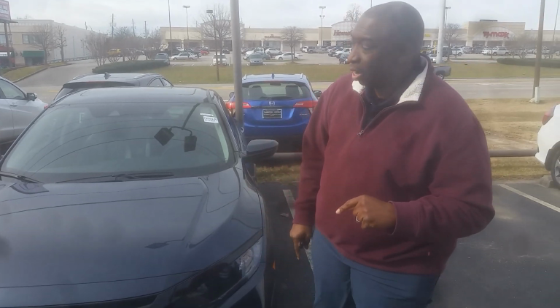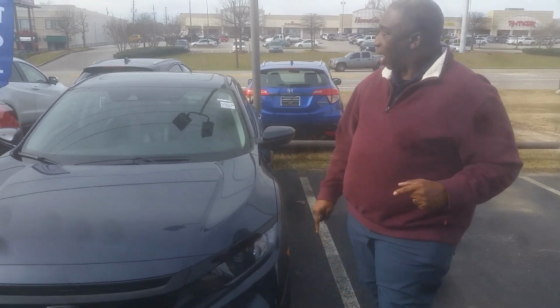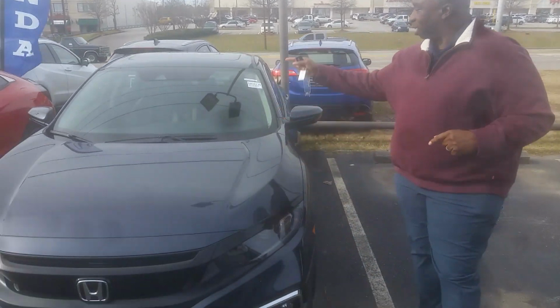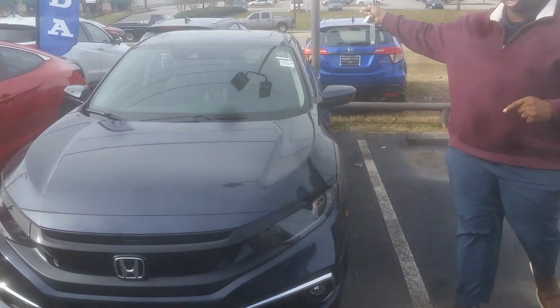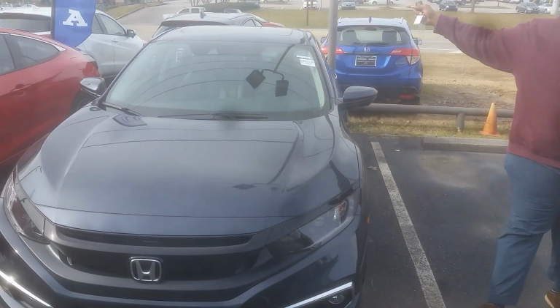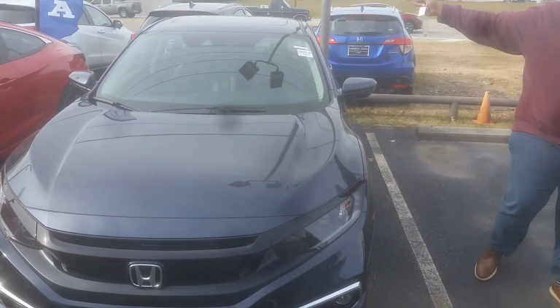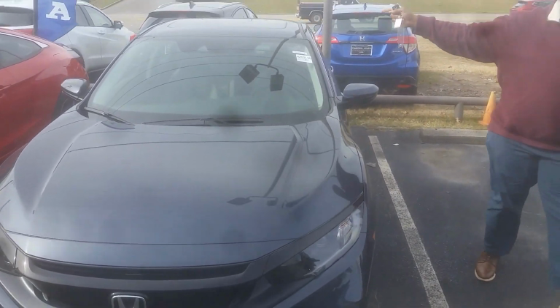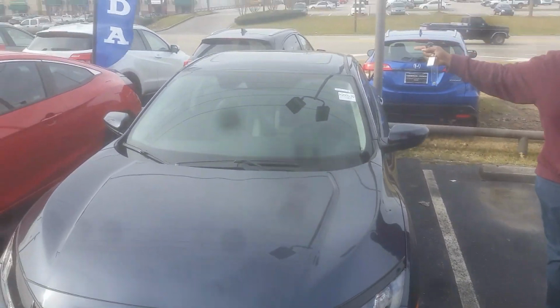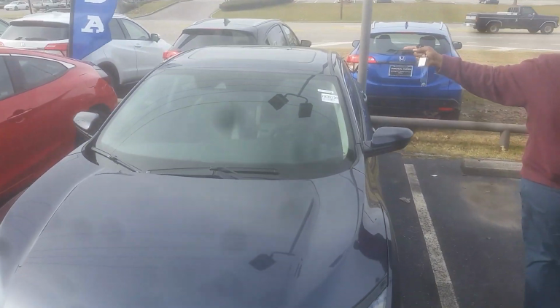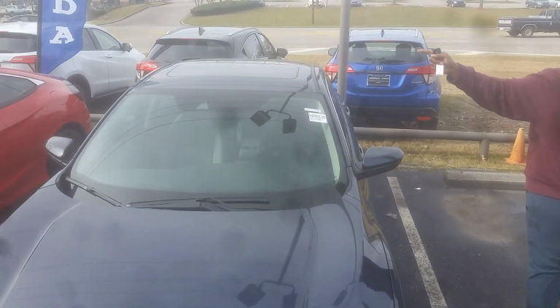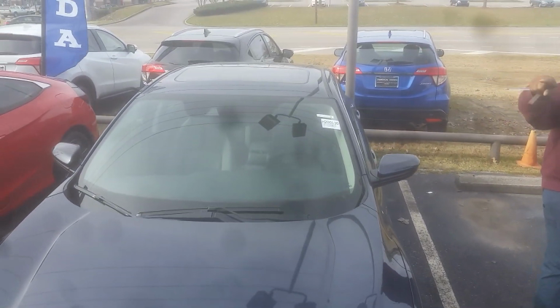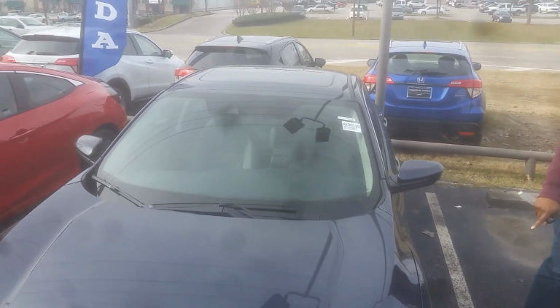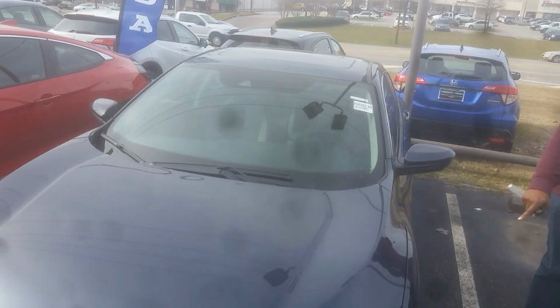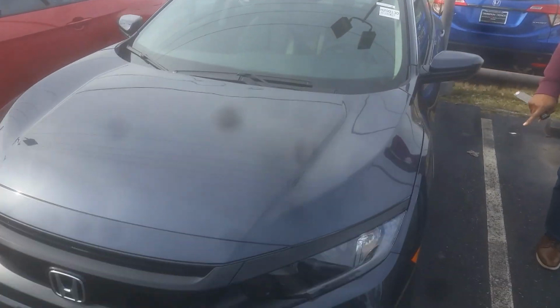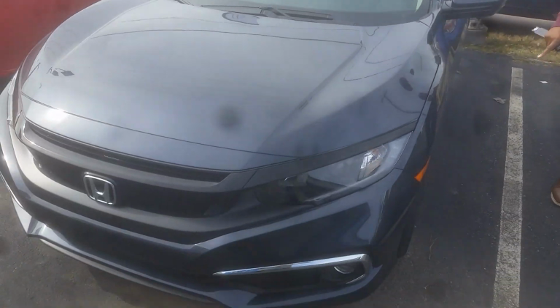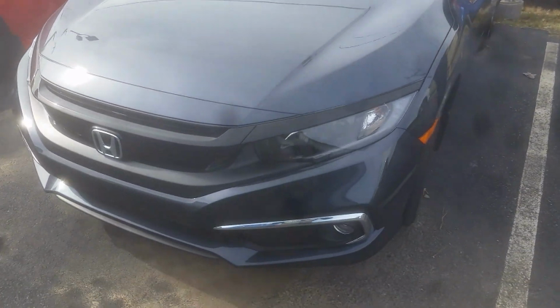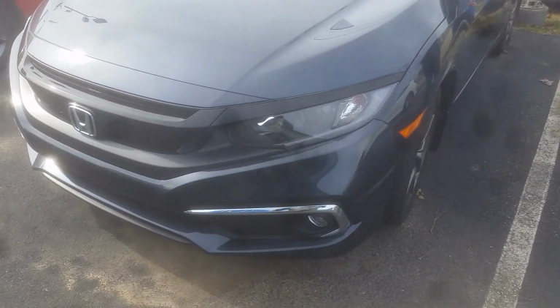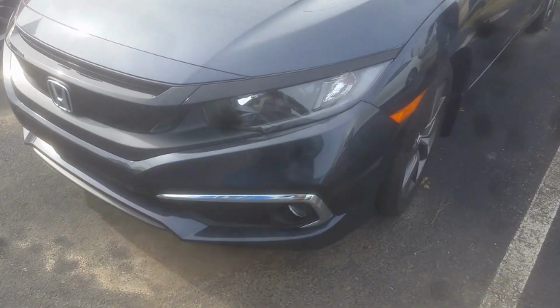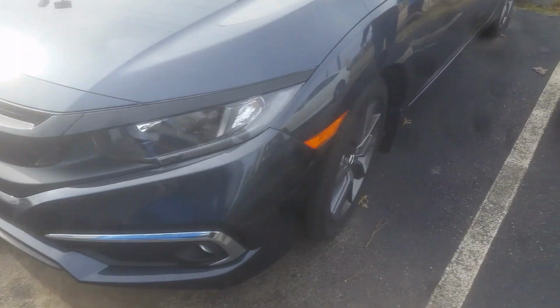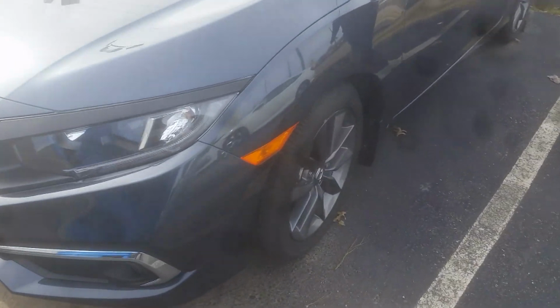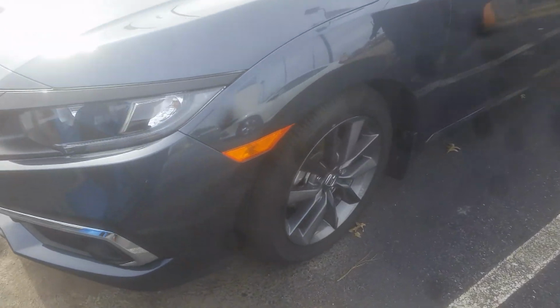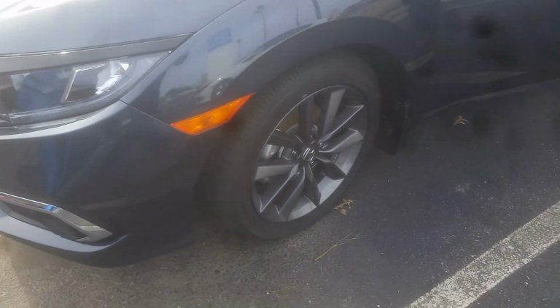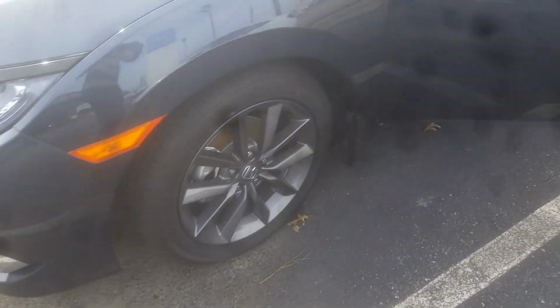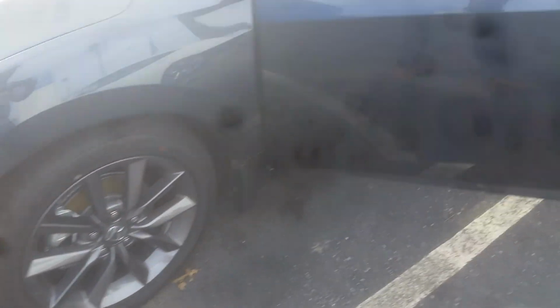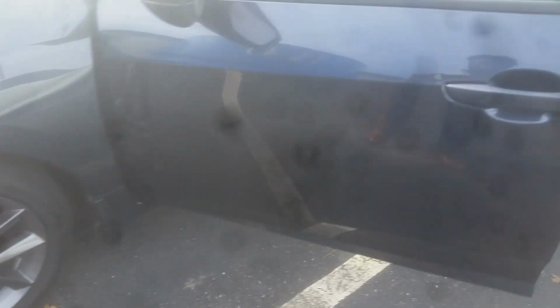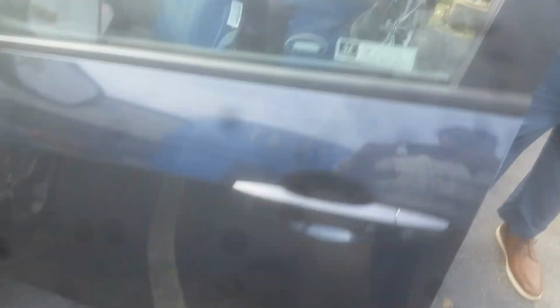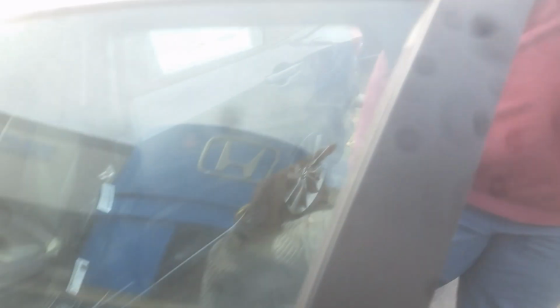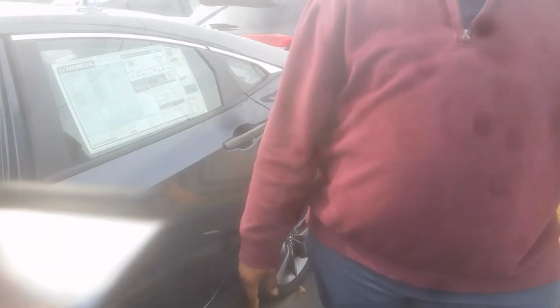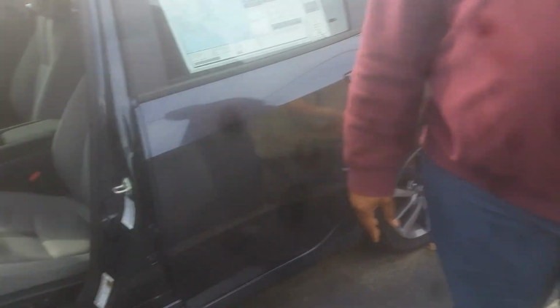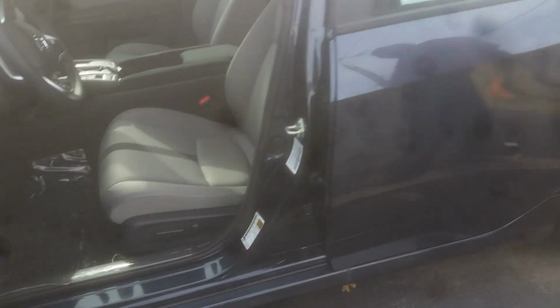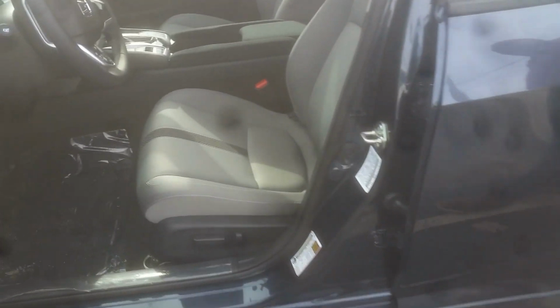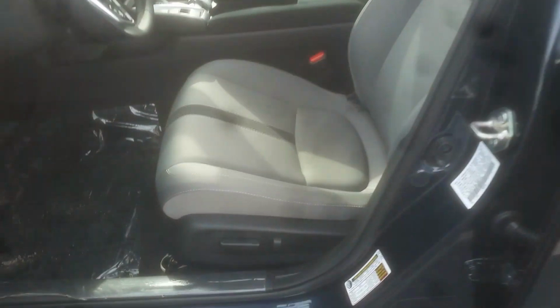It has a sunroof as standard equipment, alloy wheels. Here, take a look at the inside — we've got Apple CarPlay and Android Auto.